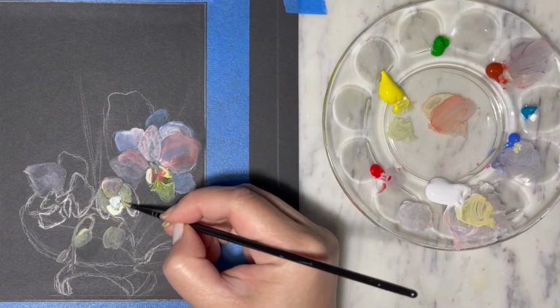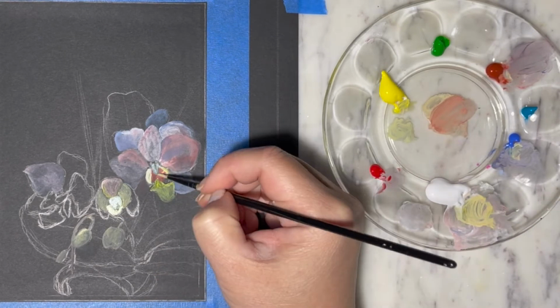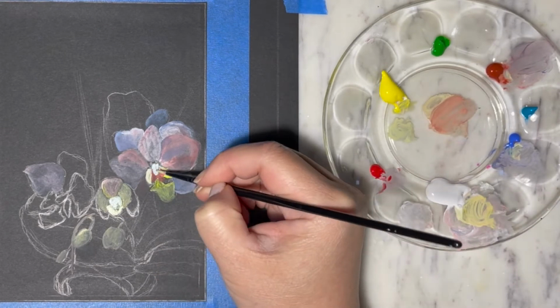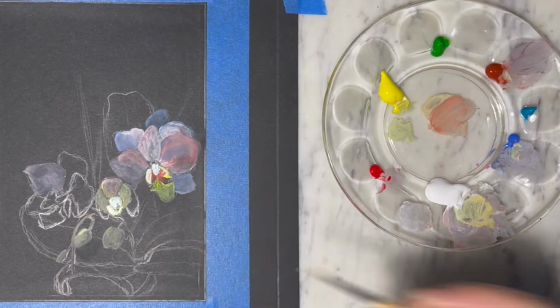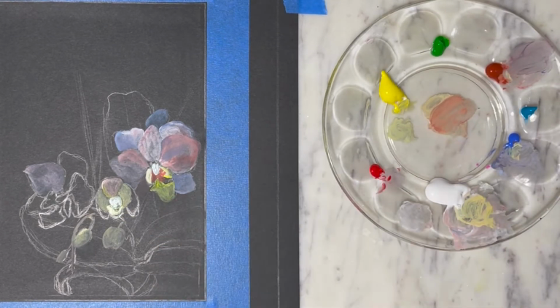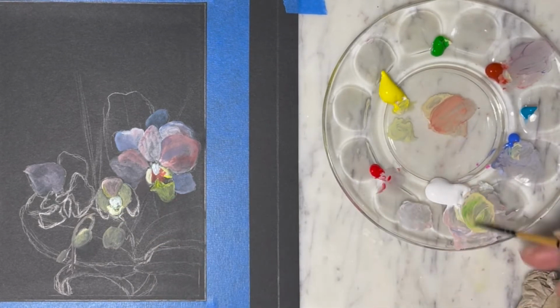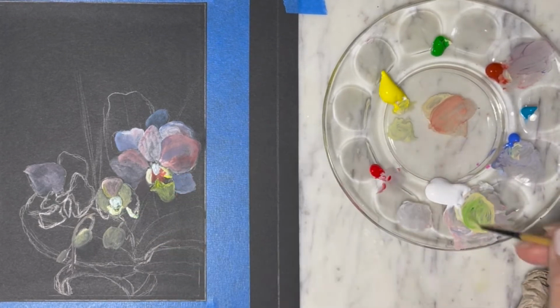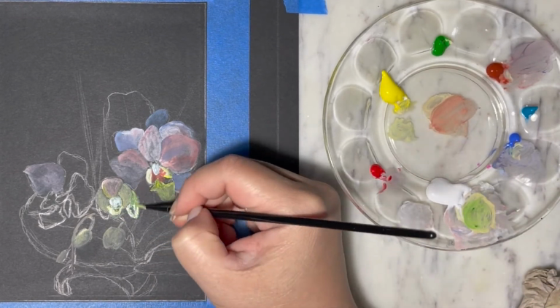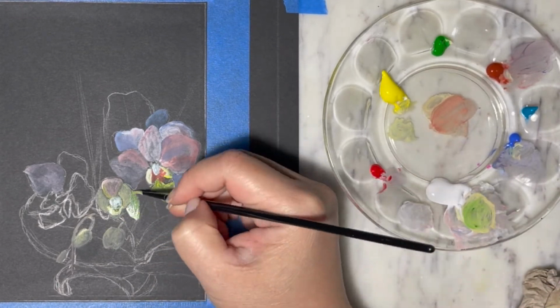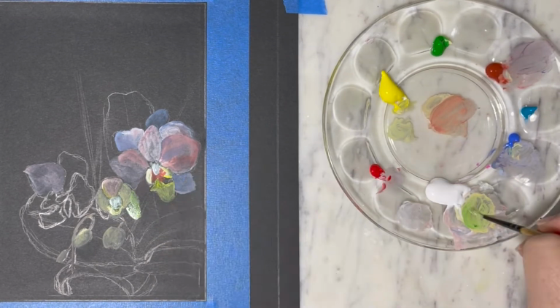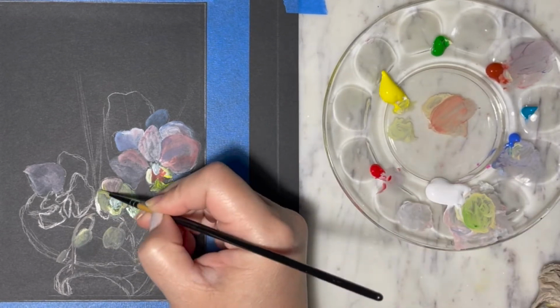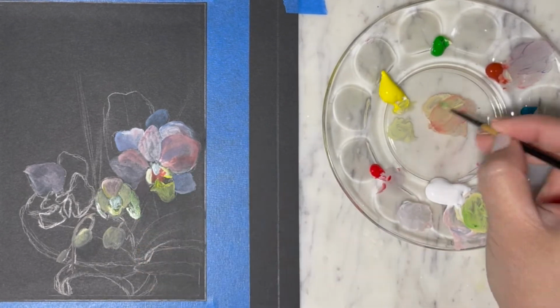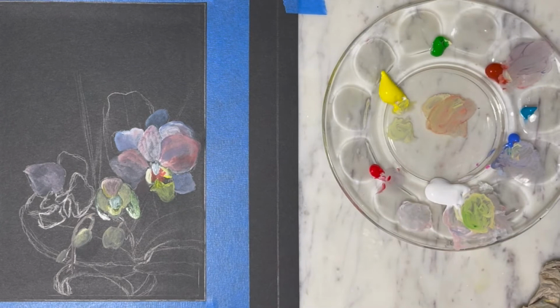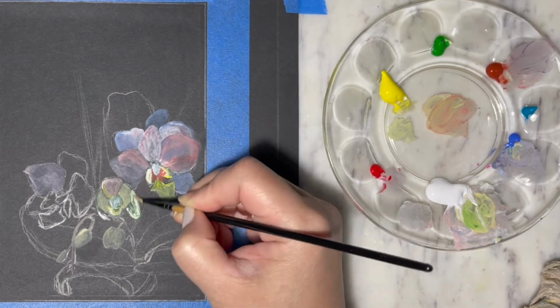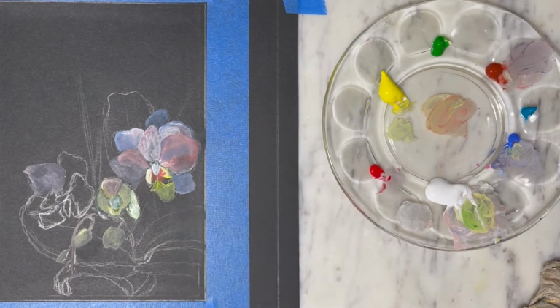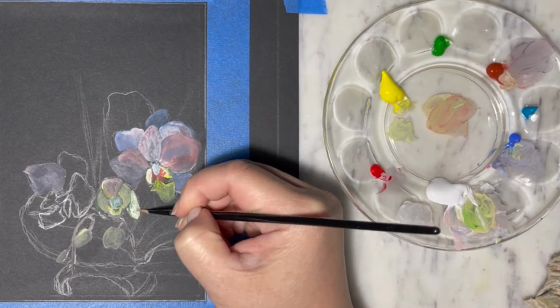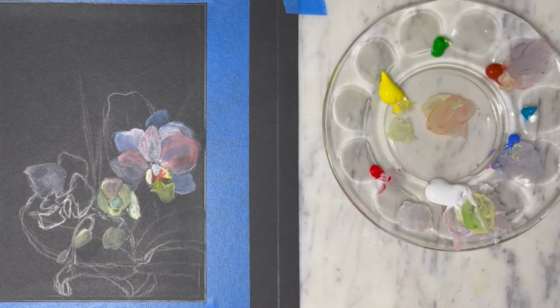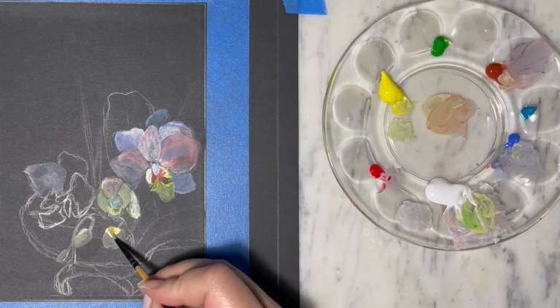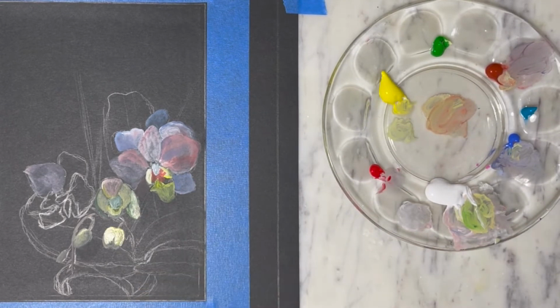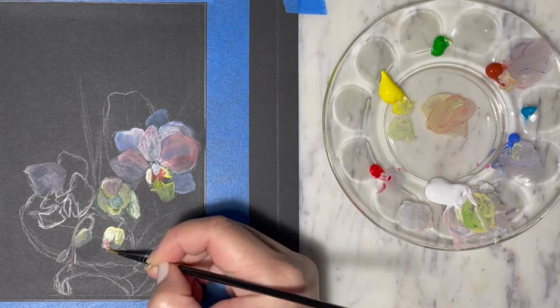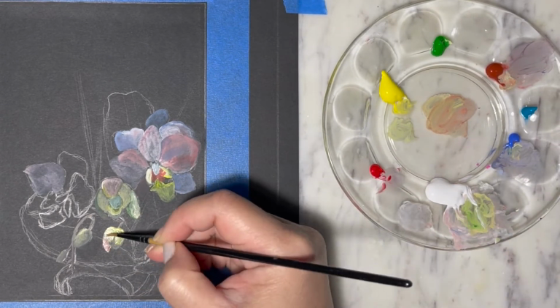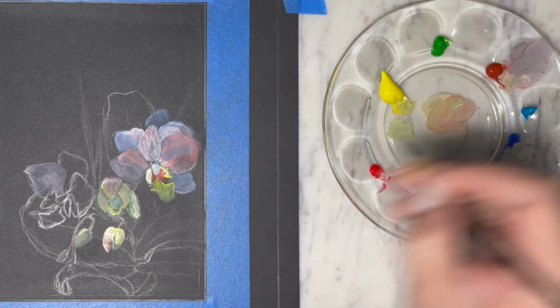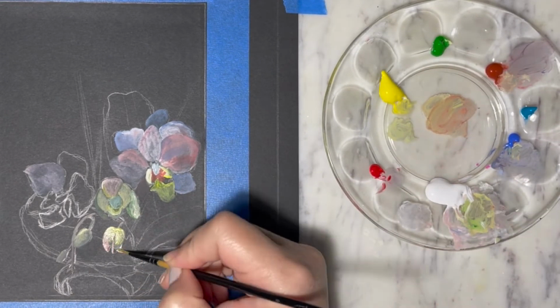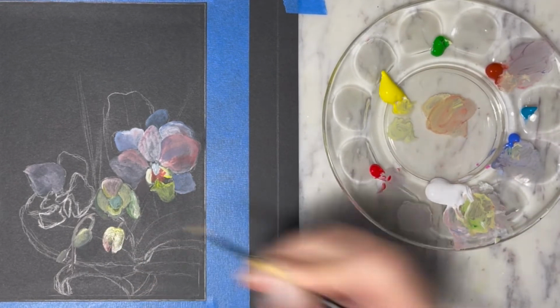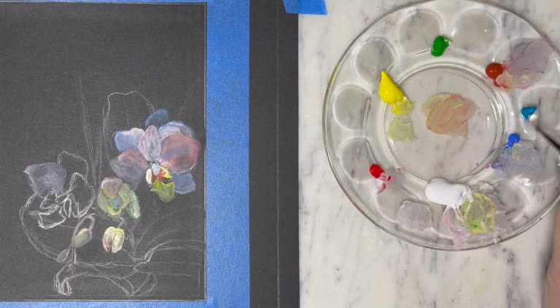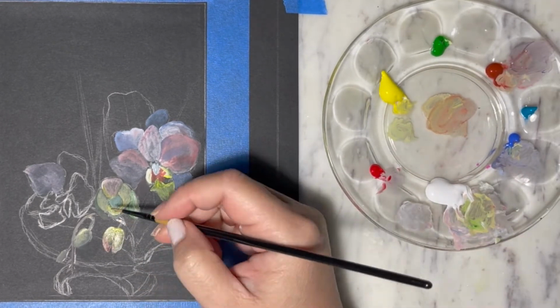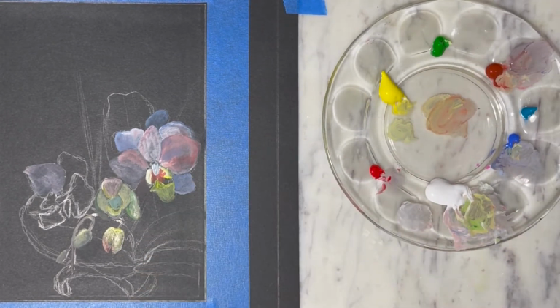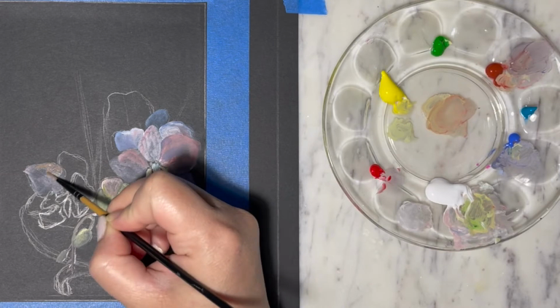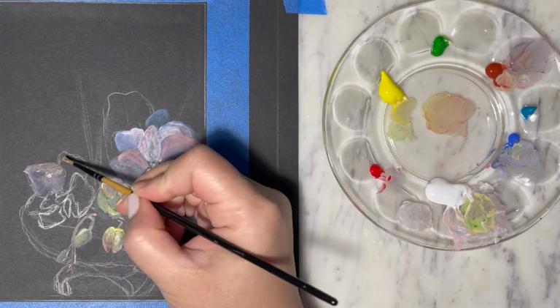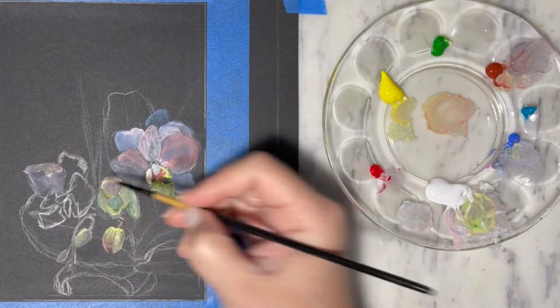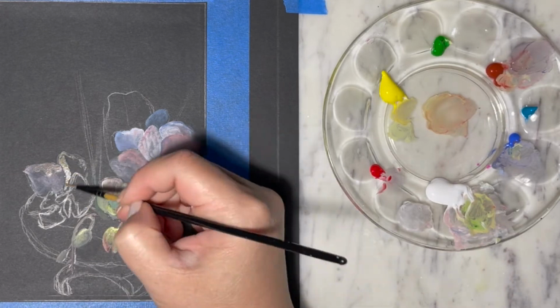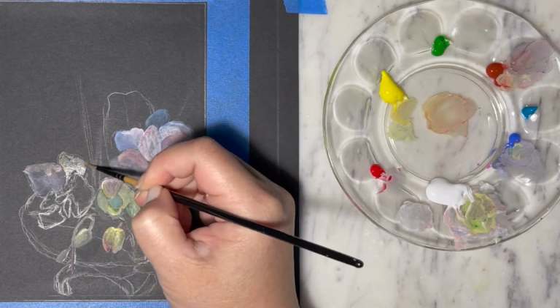For the half-bloom orchid, with the undertone of green, I'm also gonna add in some green with the white and yellow mixing.